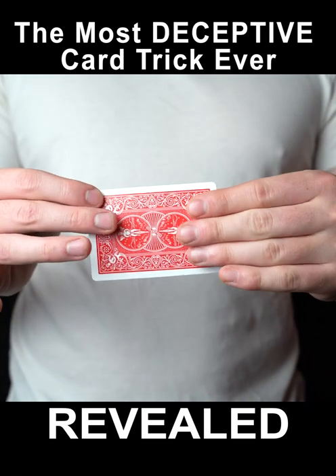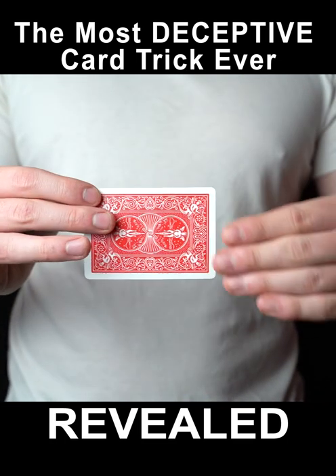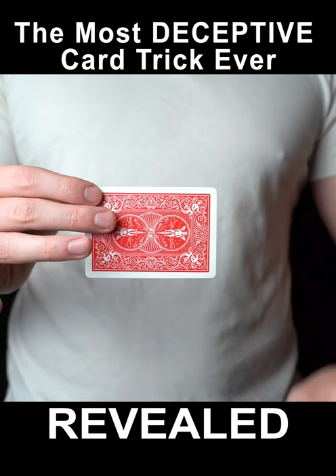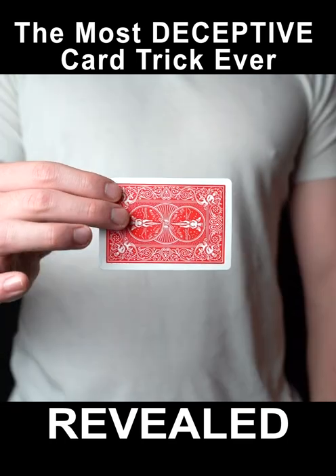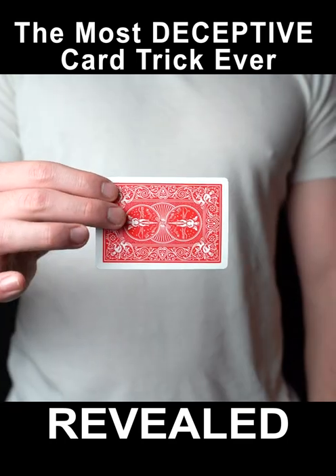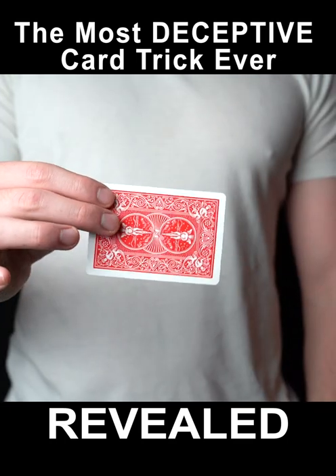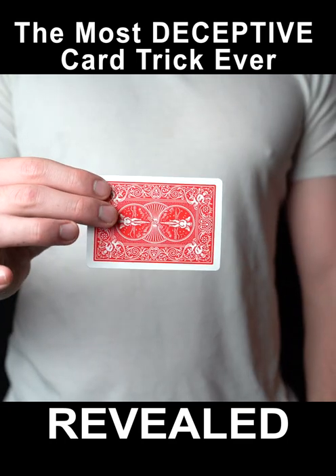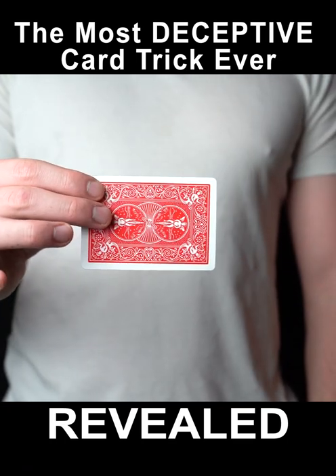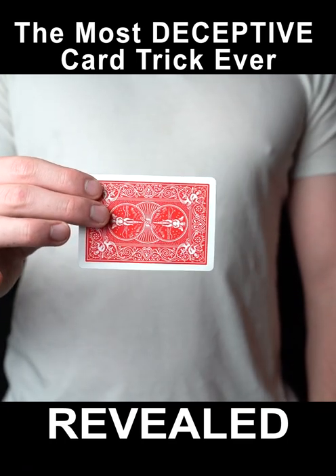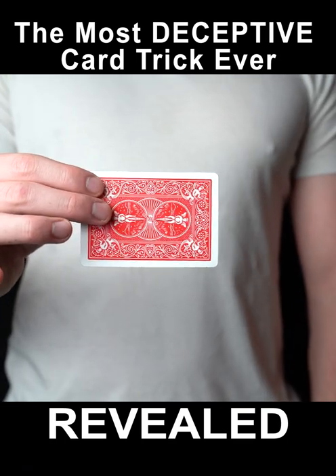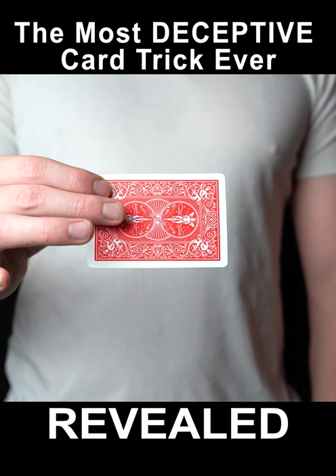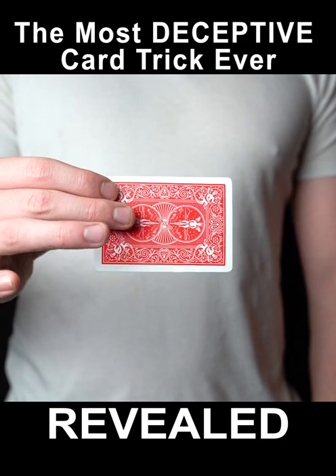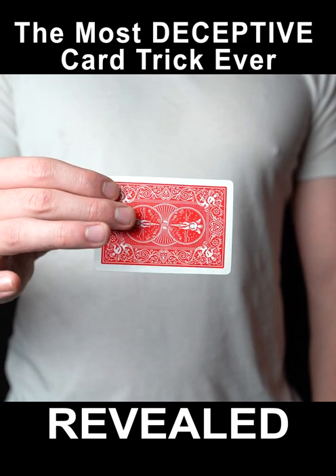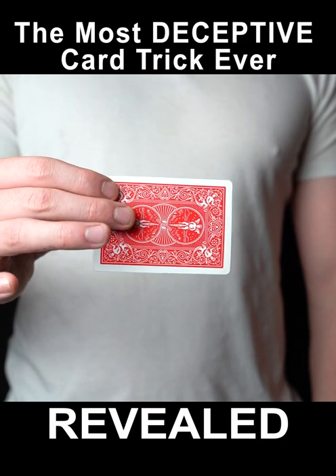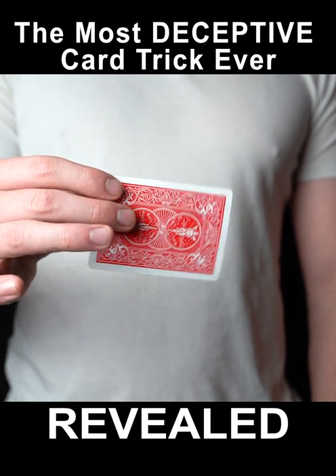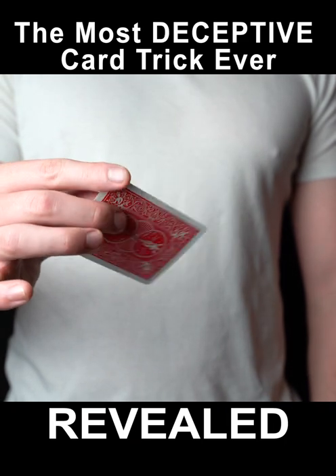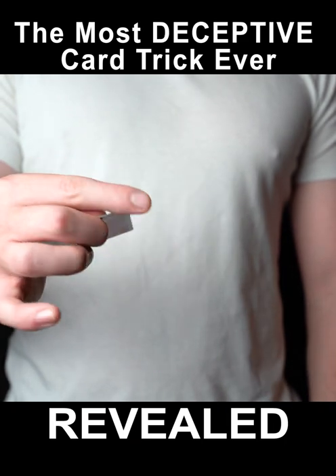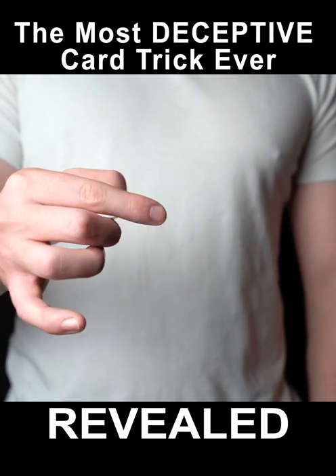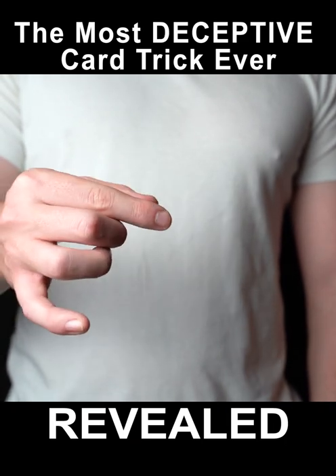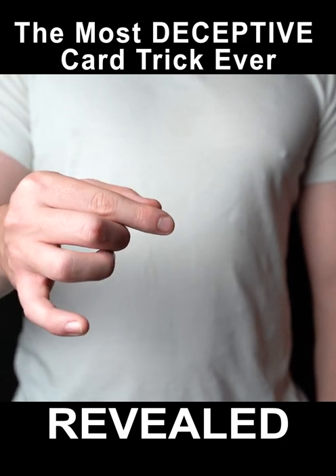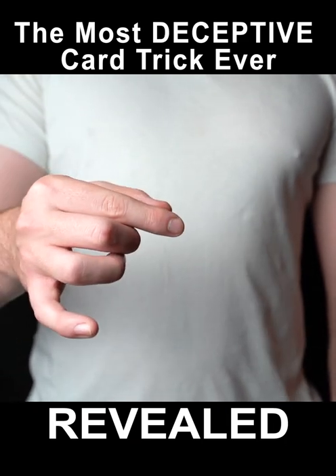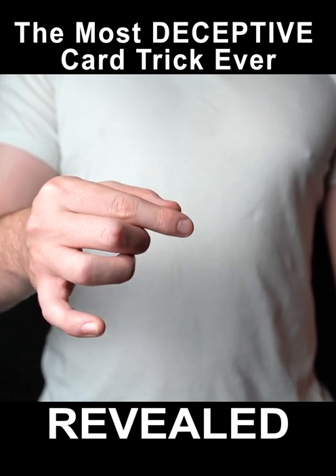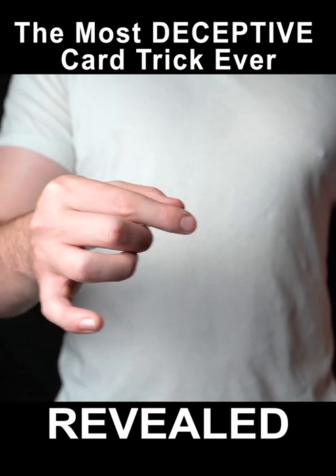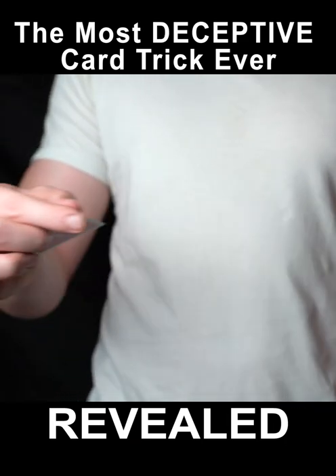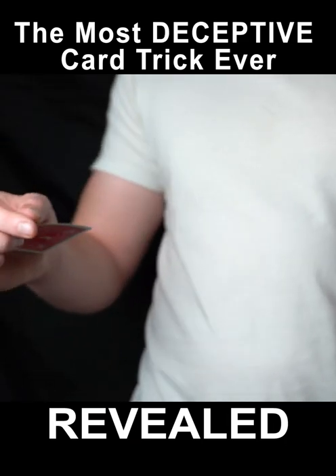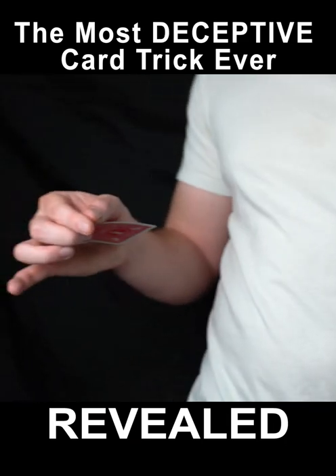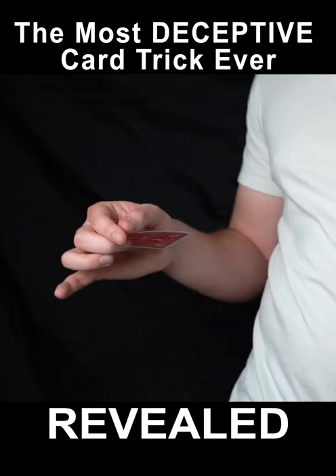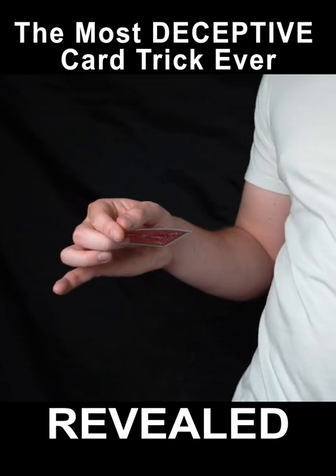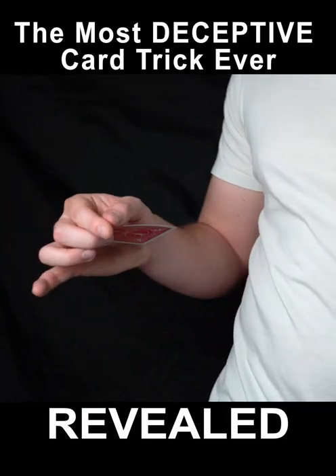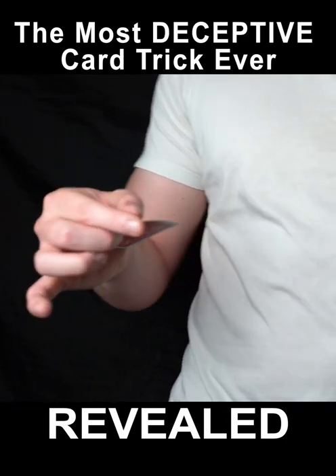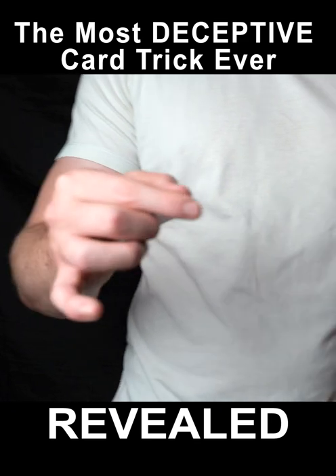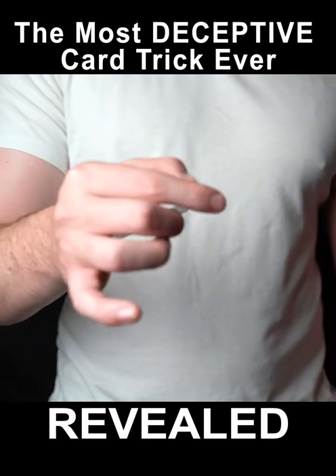Hold any card between your first finger, middle finger and thumb. Extend your middle finger and pull back on the card. This will cause it to fly into your hand.